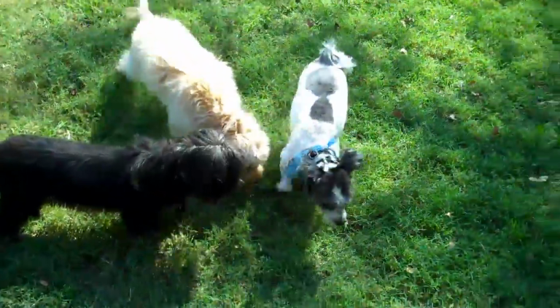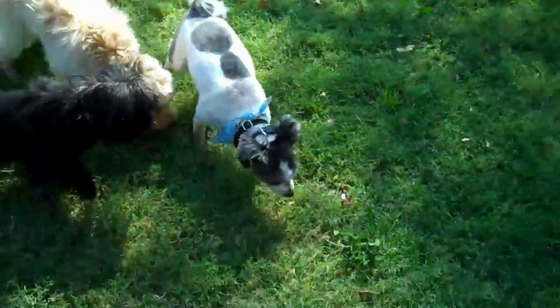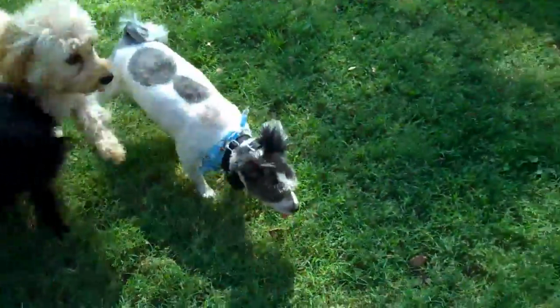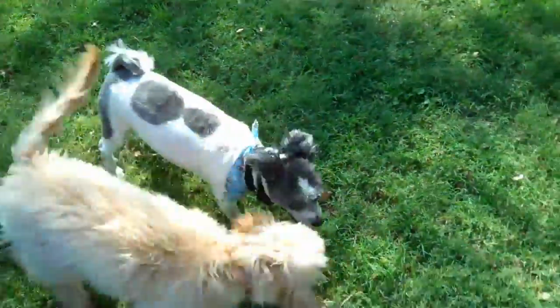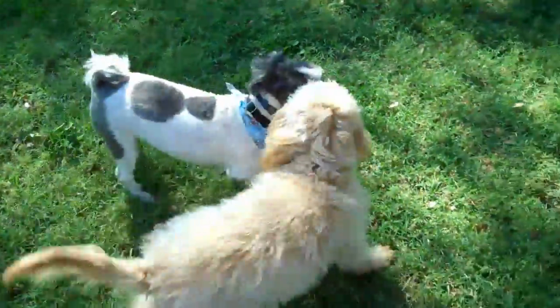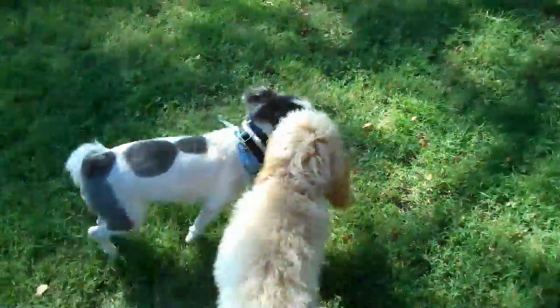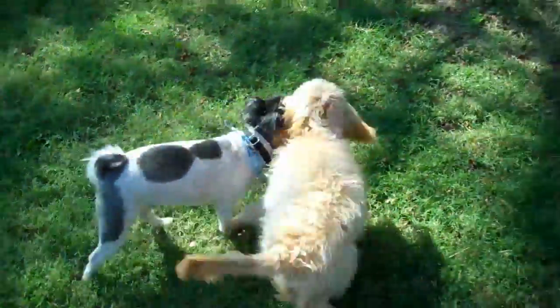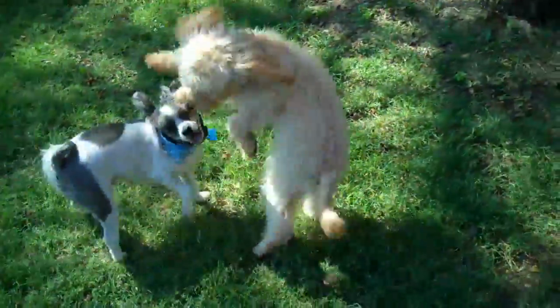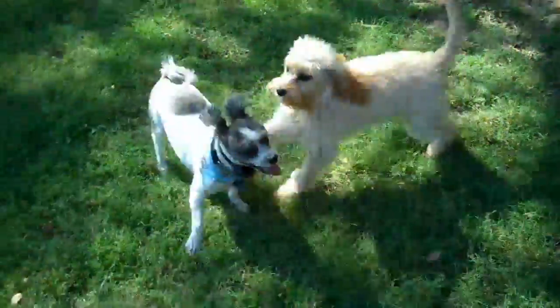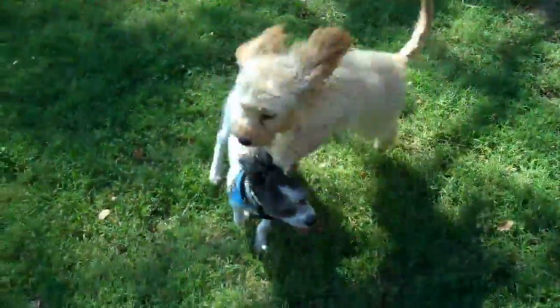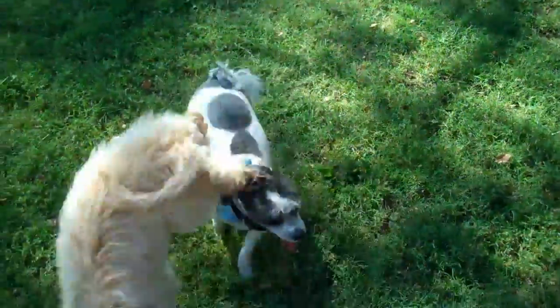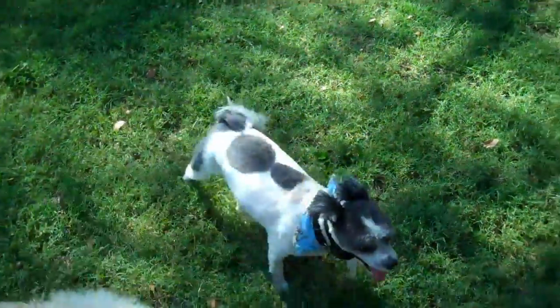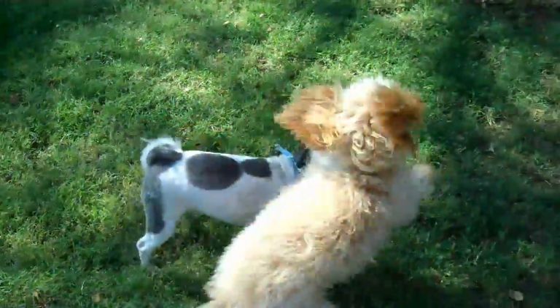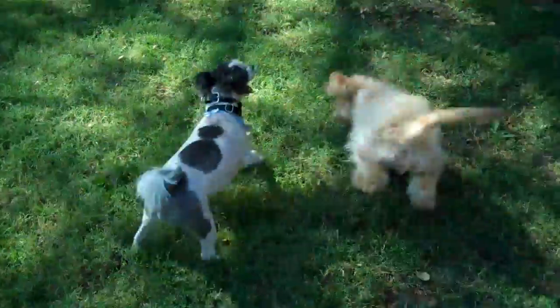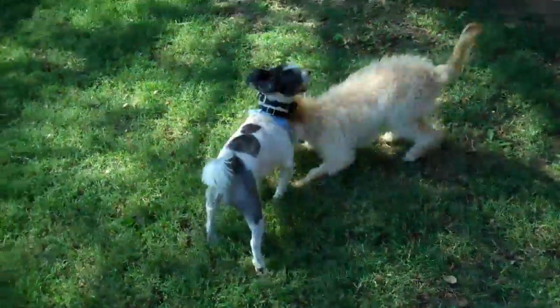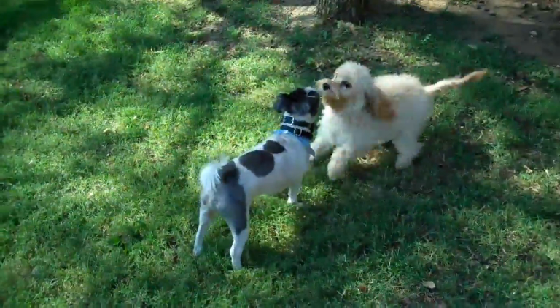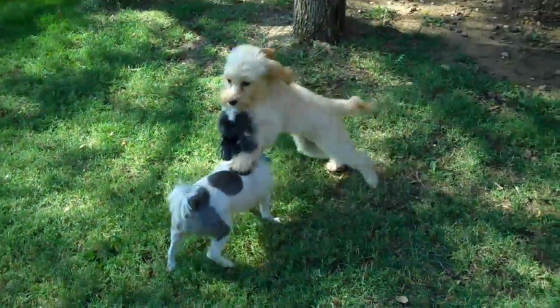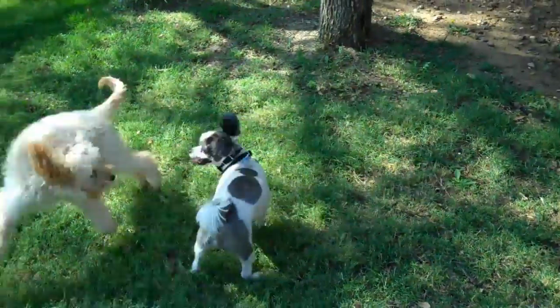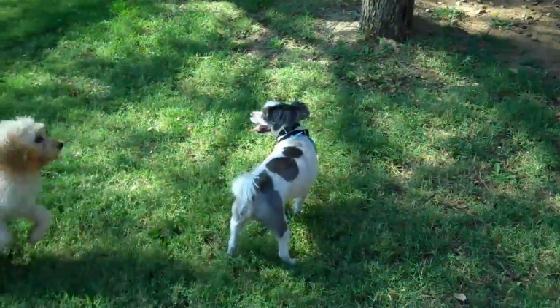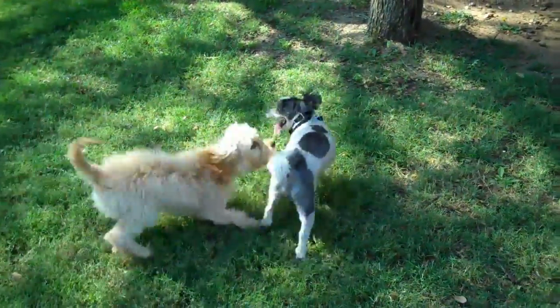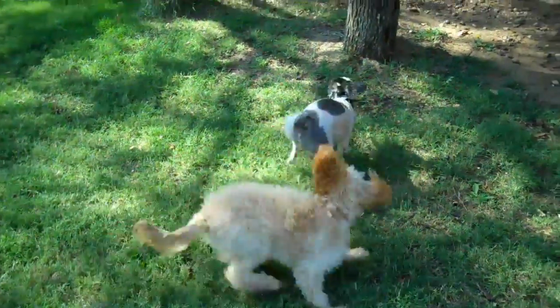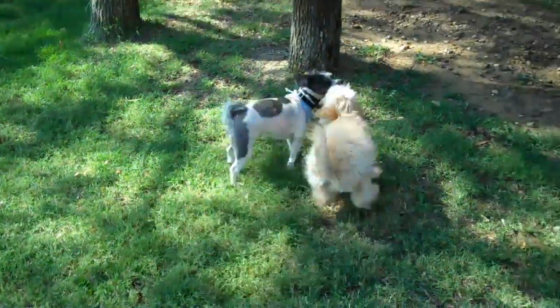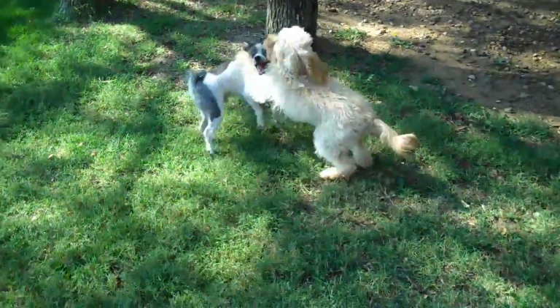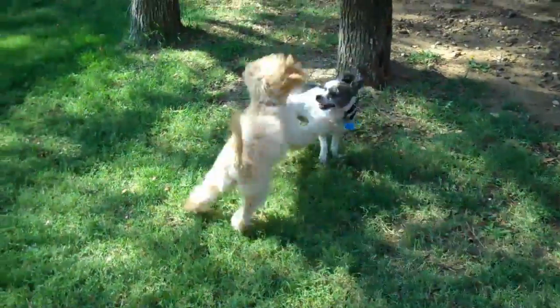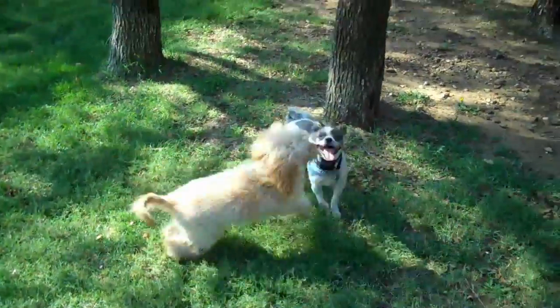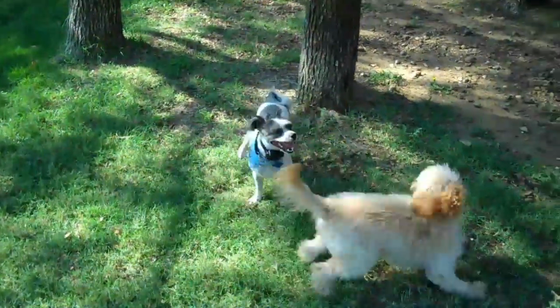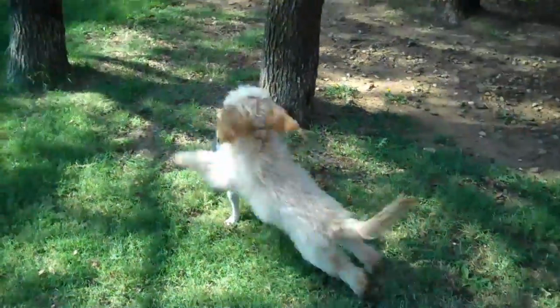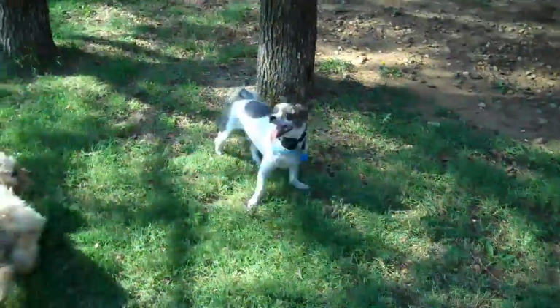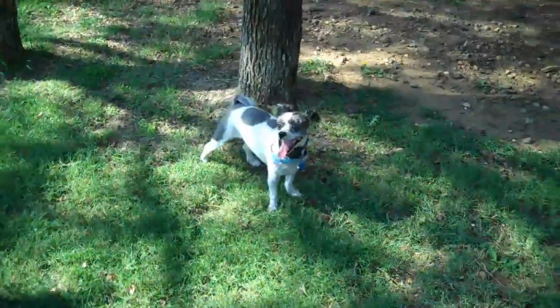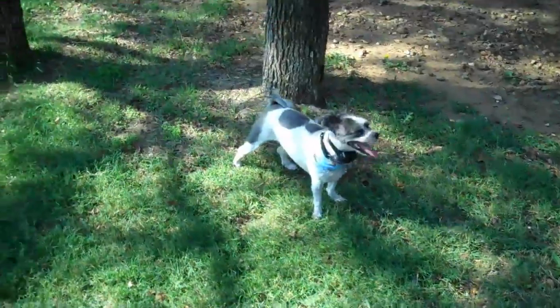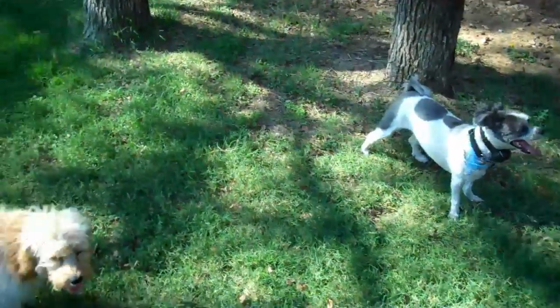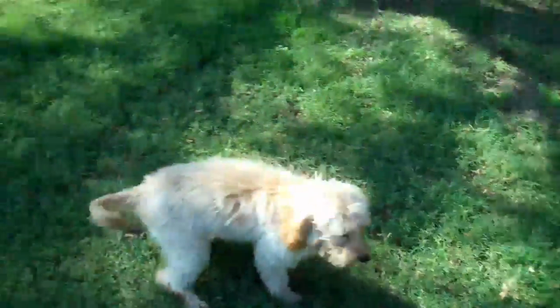Right now I've got Apollo here too, and Apollo is a Shih Tzu cross that I trained some time ago — he's just back to visit for a little bit. It's funny to kind of watch all these little guys wrestle and interact with each other.